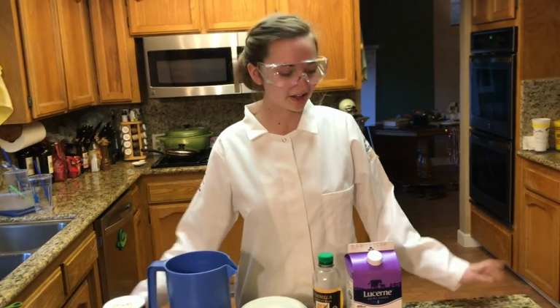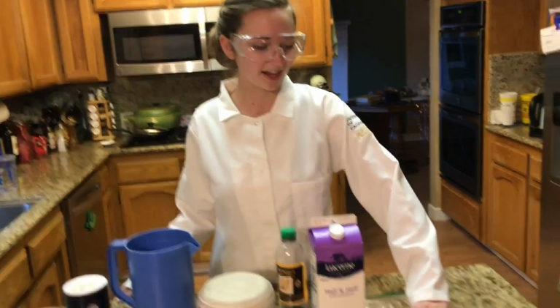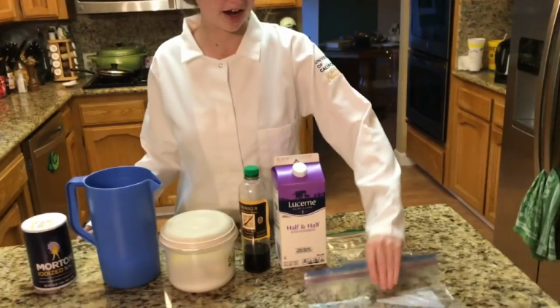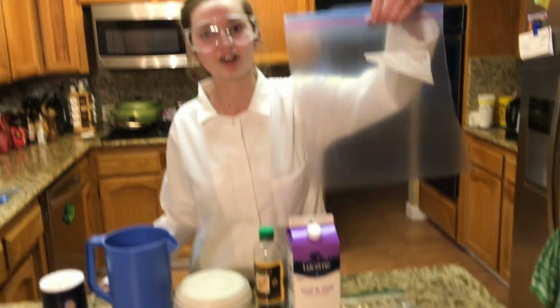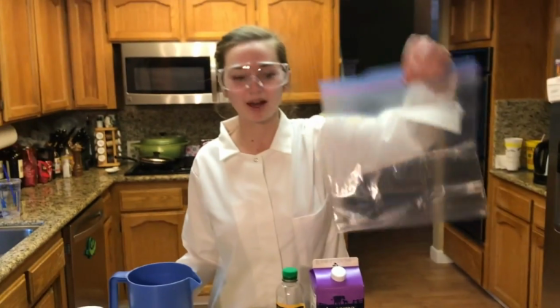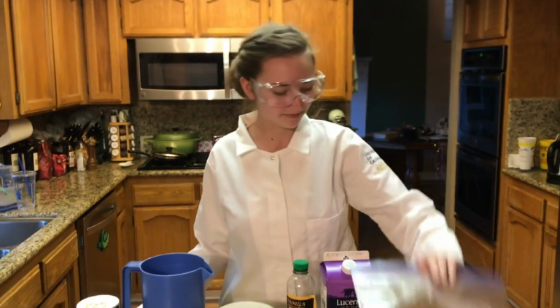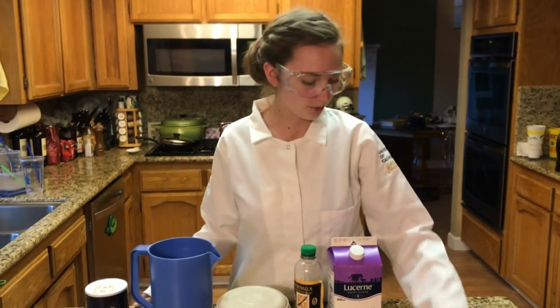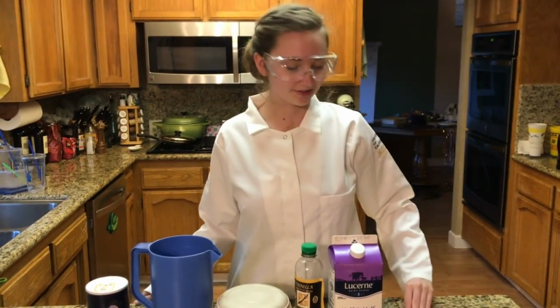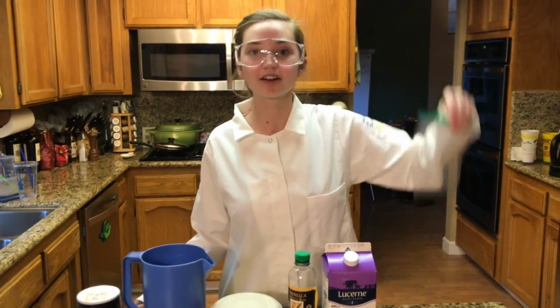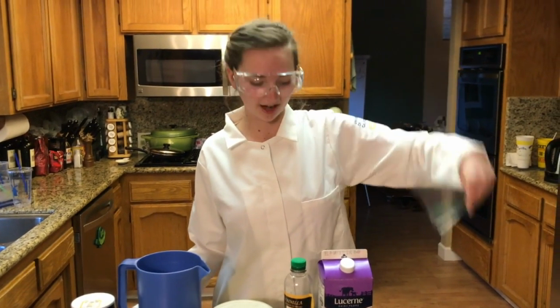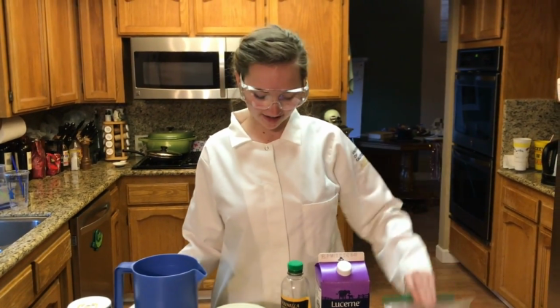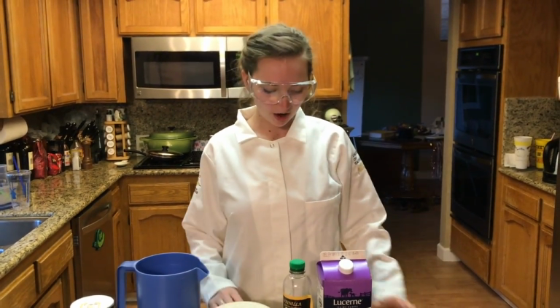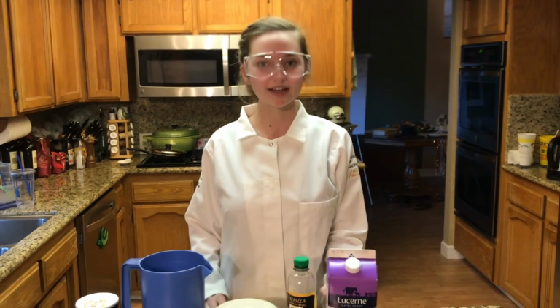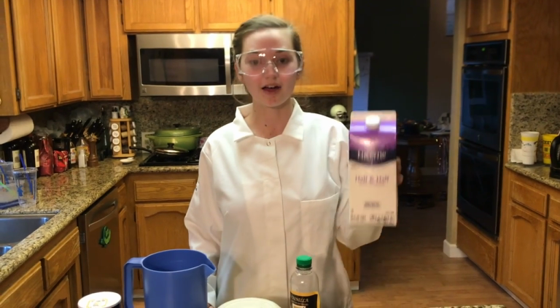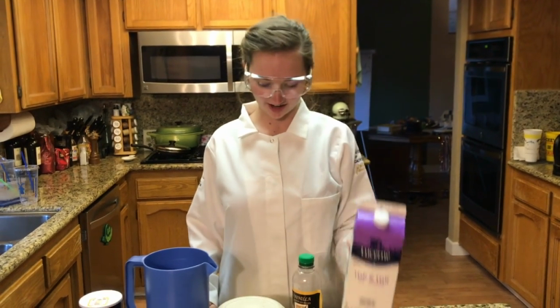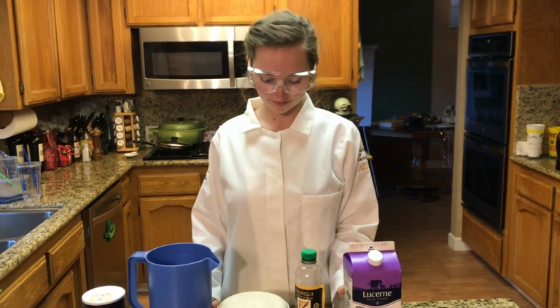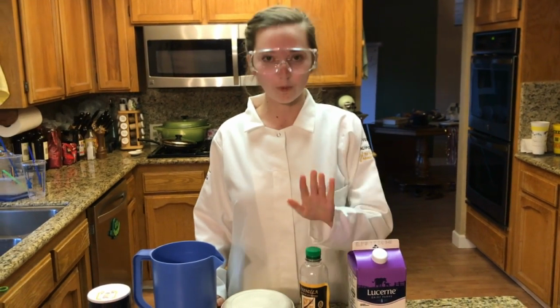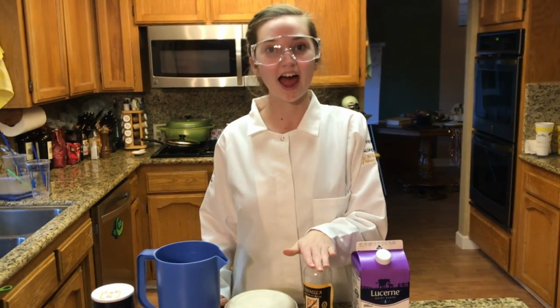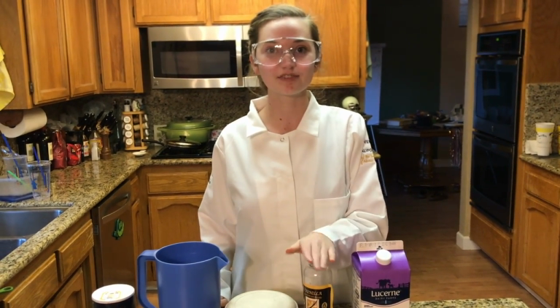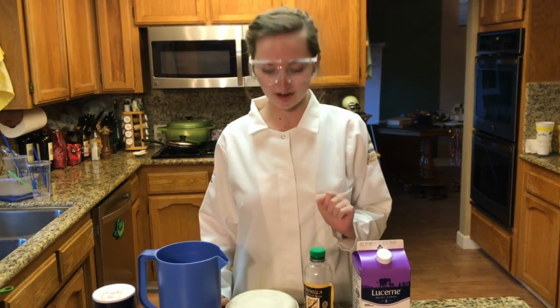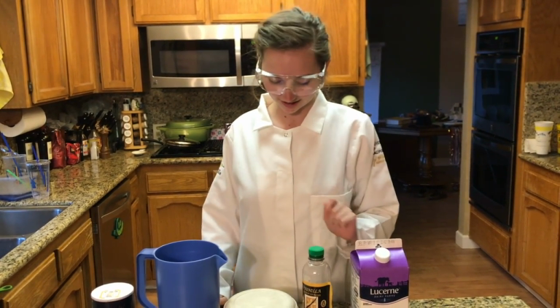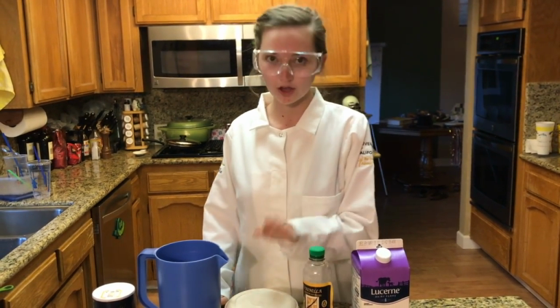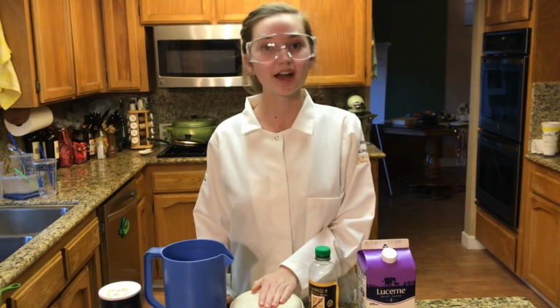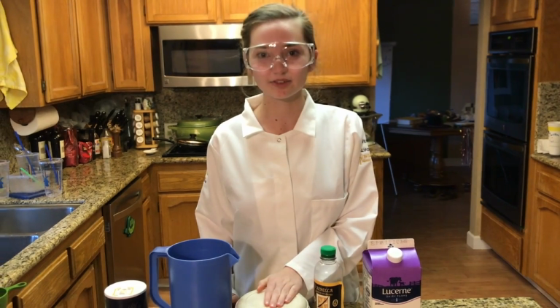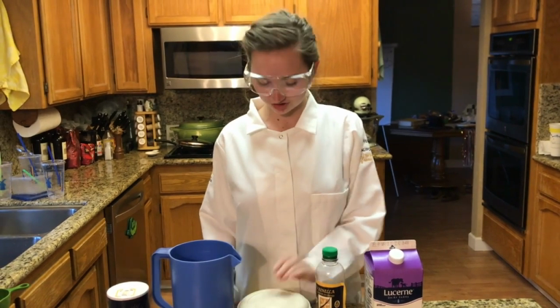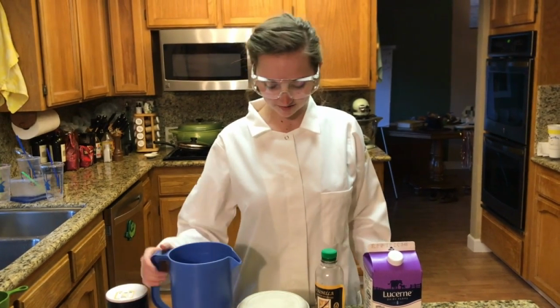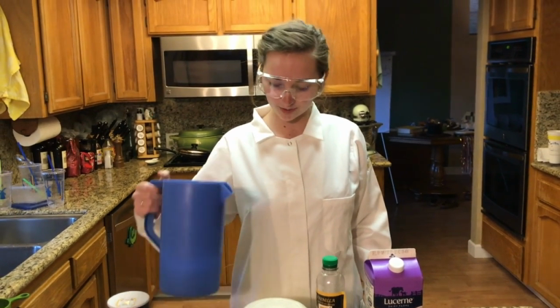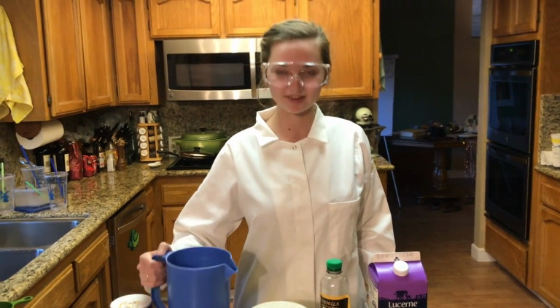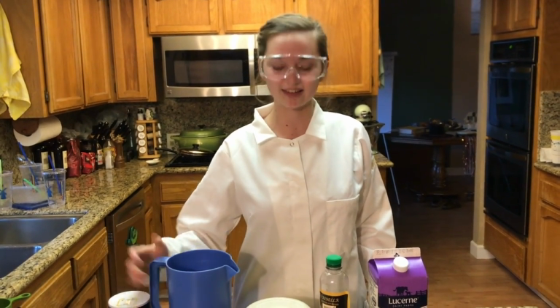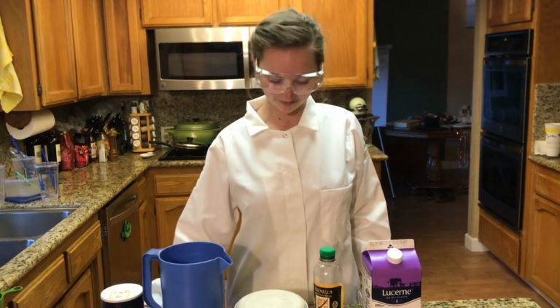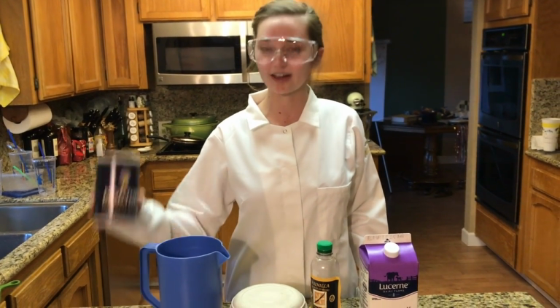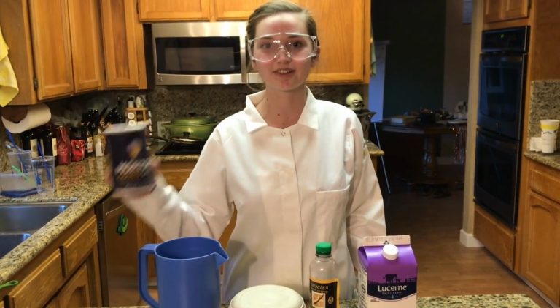What you need is one large Ziploc bag, one smaller Ziploc bag, one cup of half and half, one and a half teaspoon of vanilla, one tablespoon sugar, three cups ice, and a quarter cup salt.